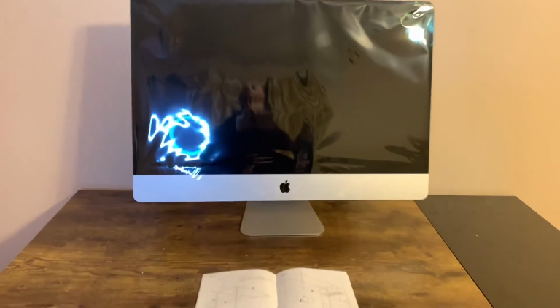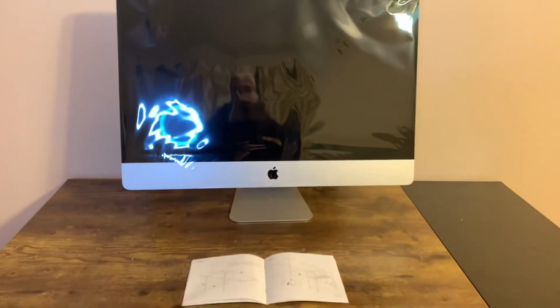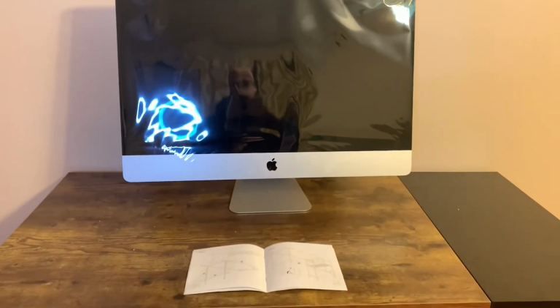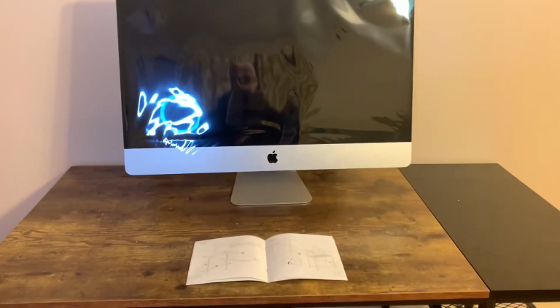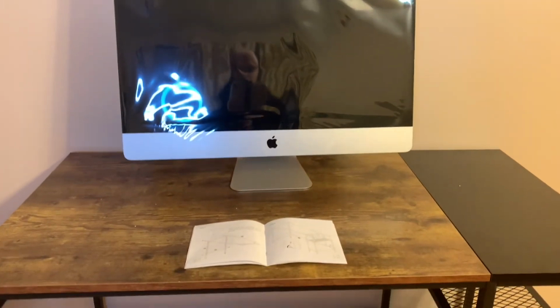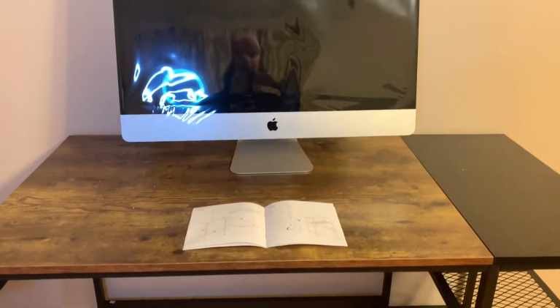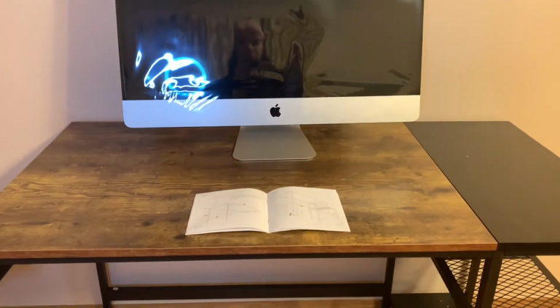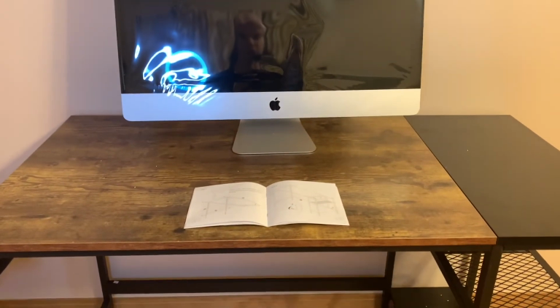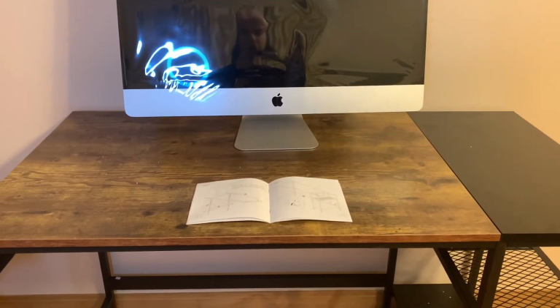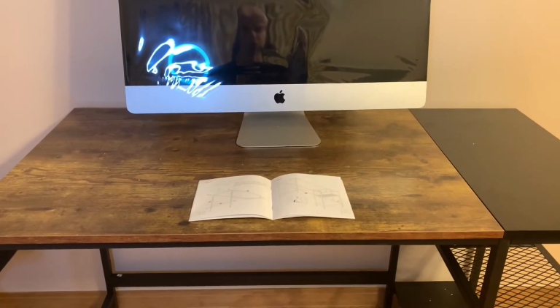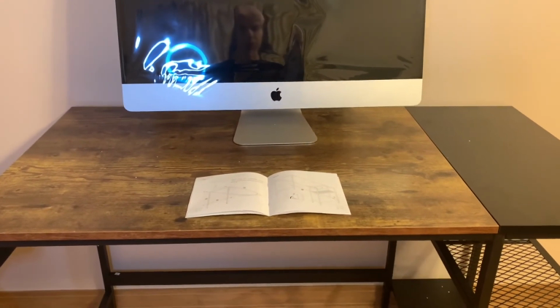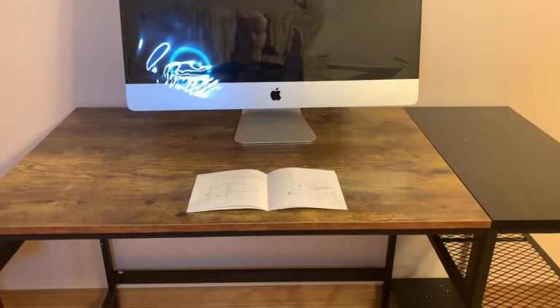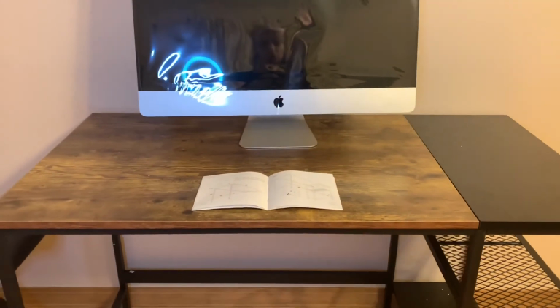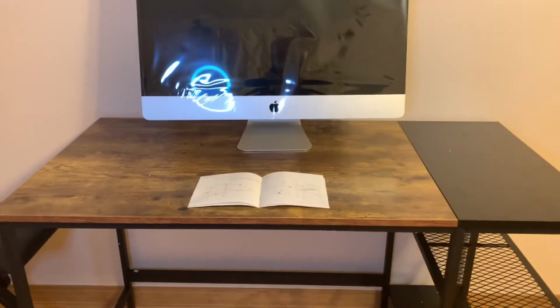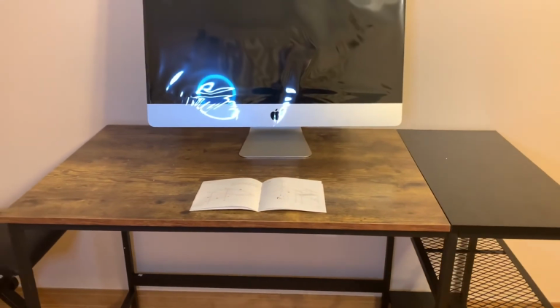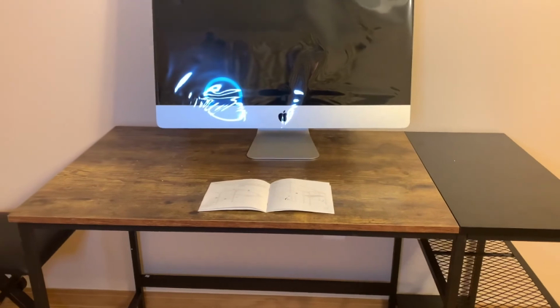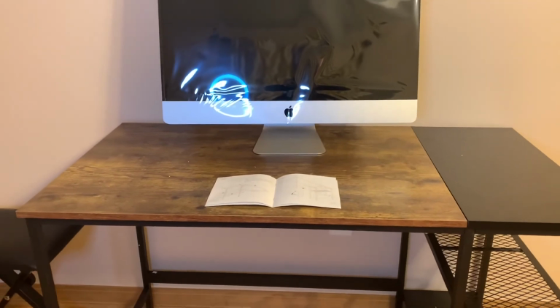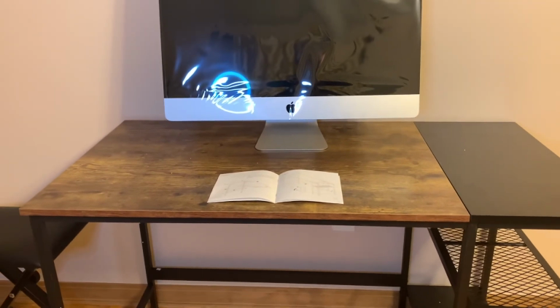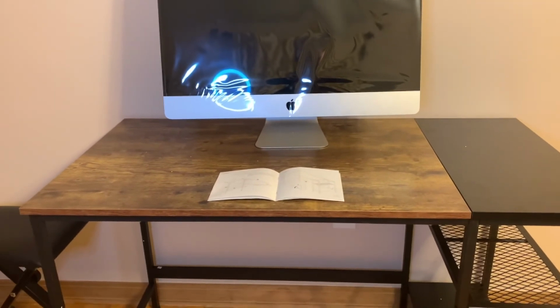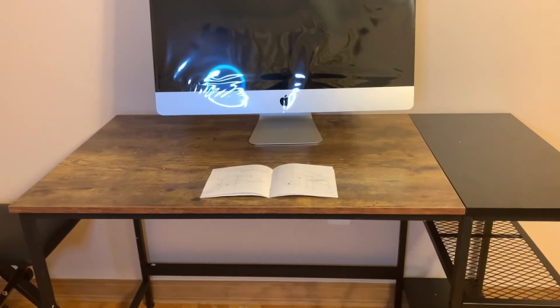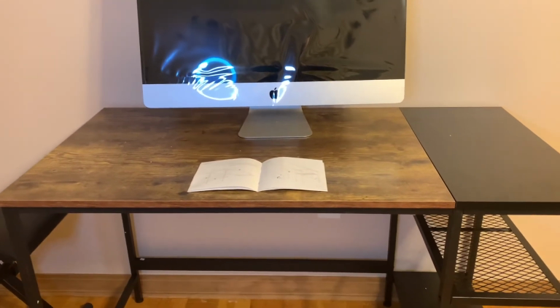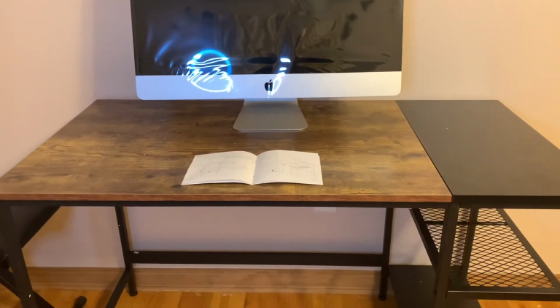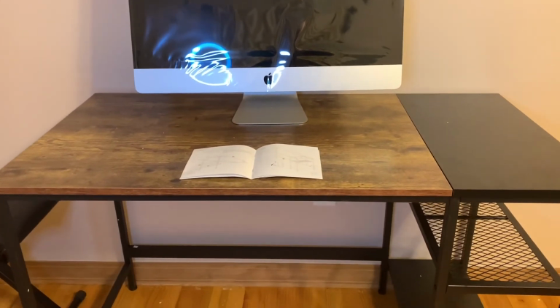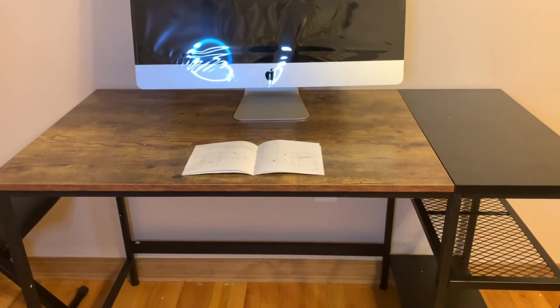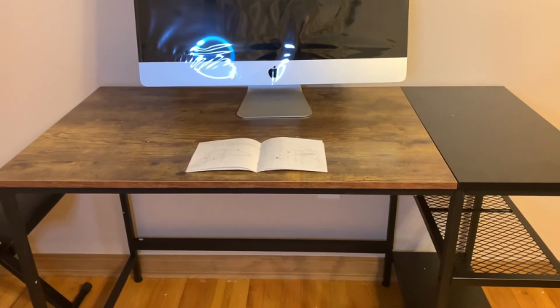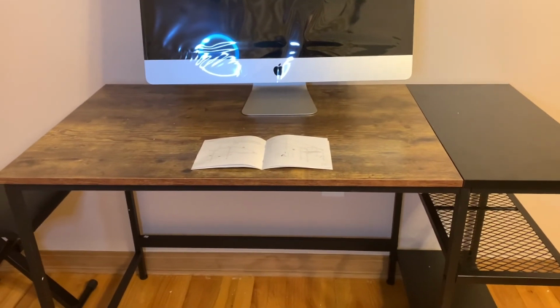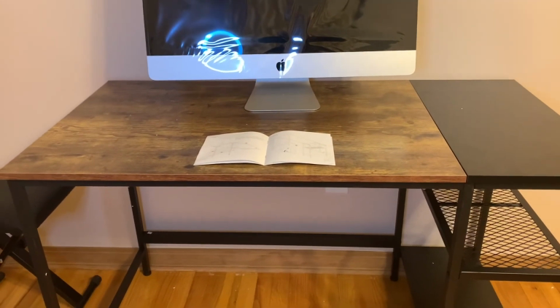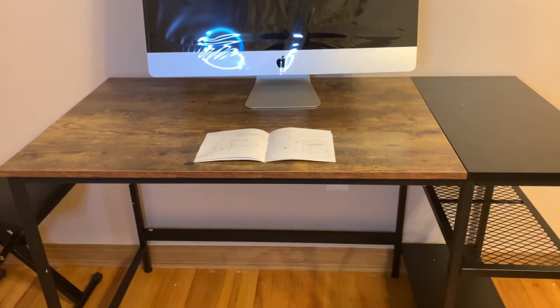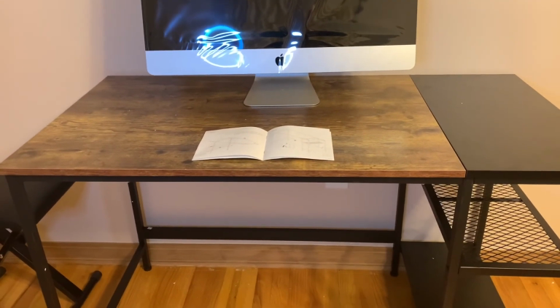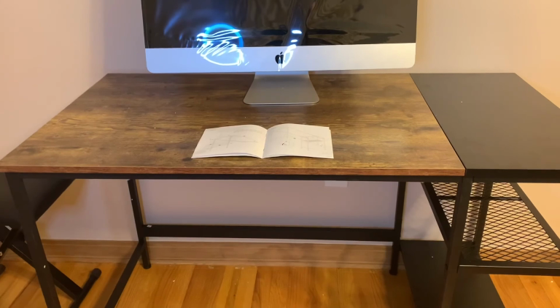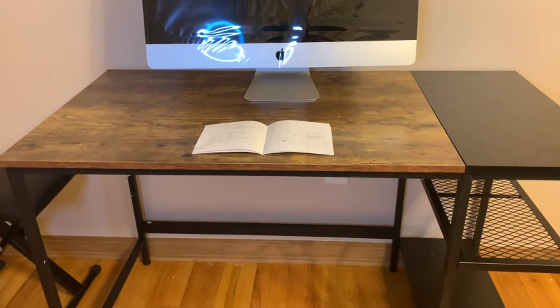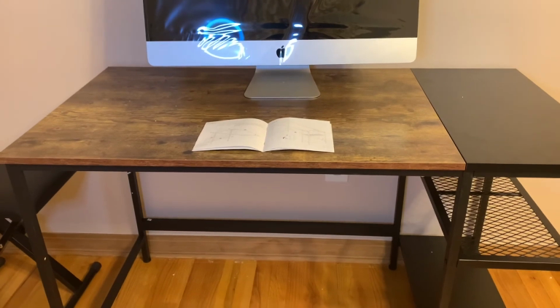I did get a chair and I will be putting the chair together too. I'll show you a video of the finished product, what parts are in it, and let you know how long it took me to put that together as well. See you soon!